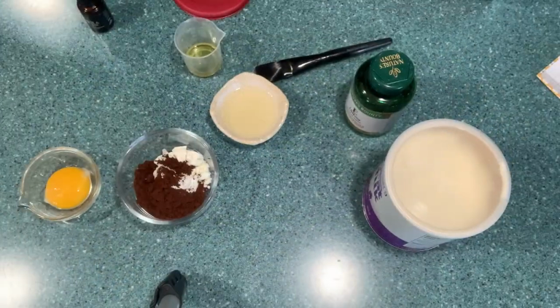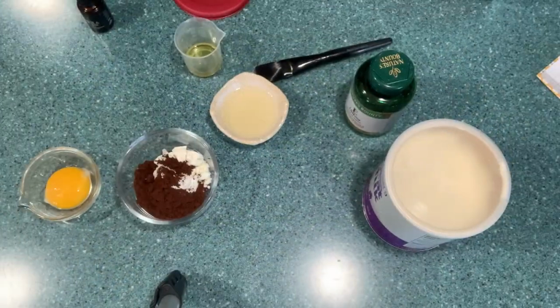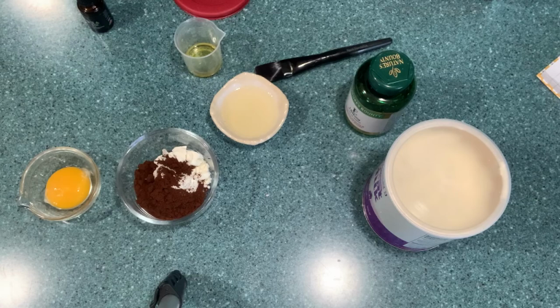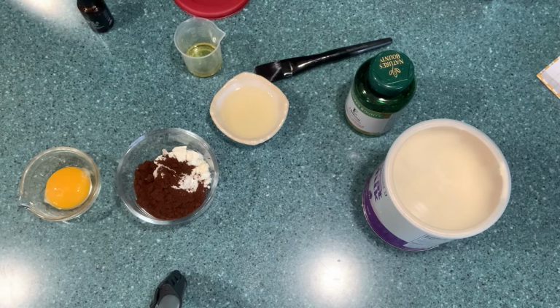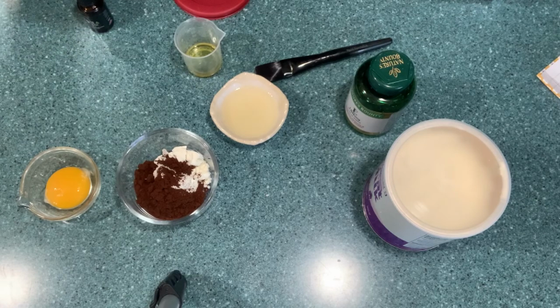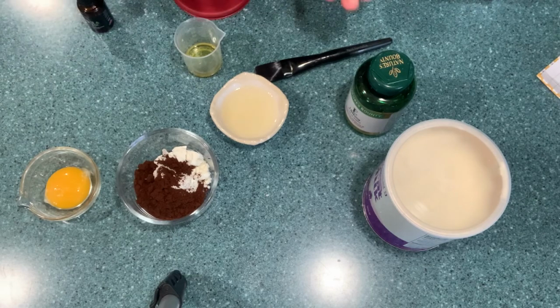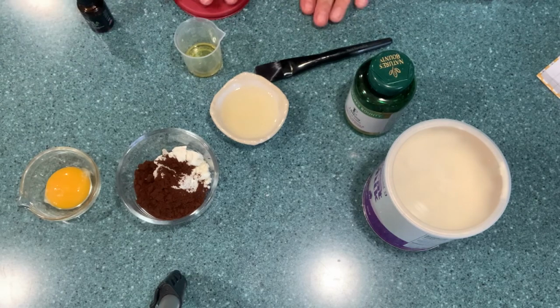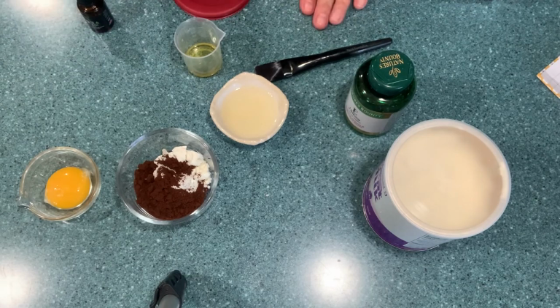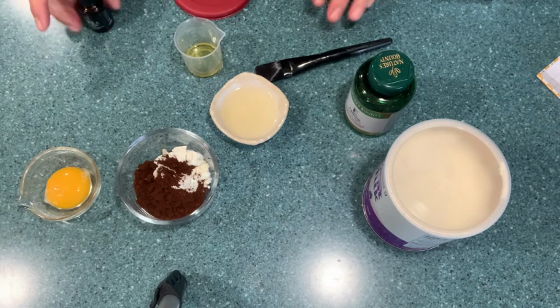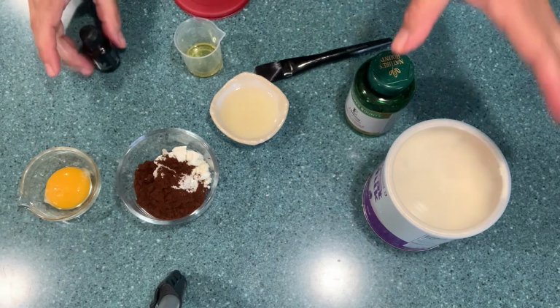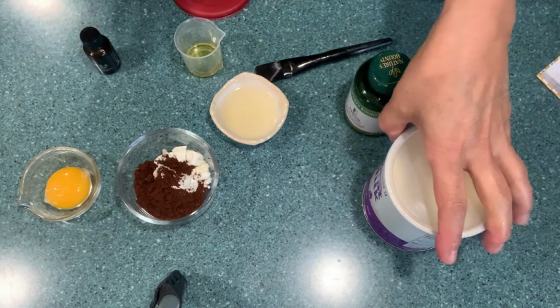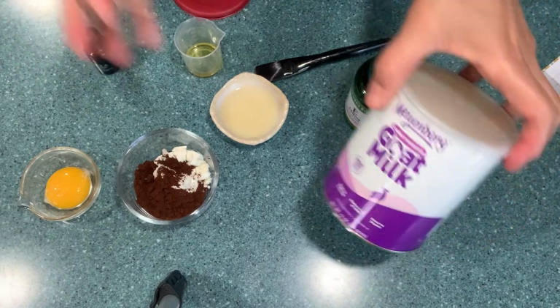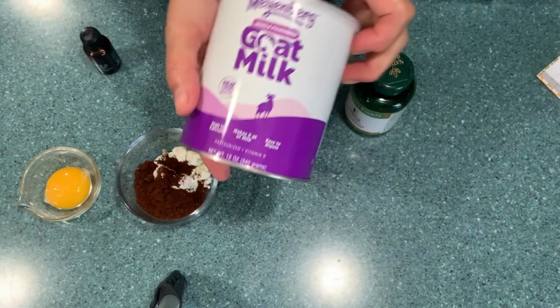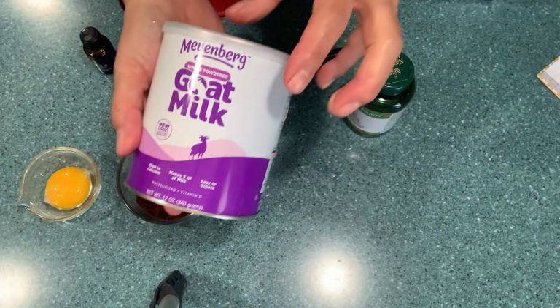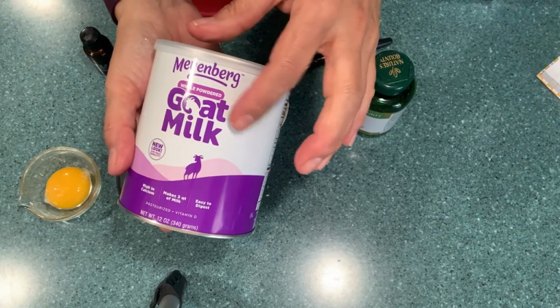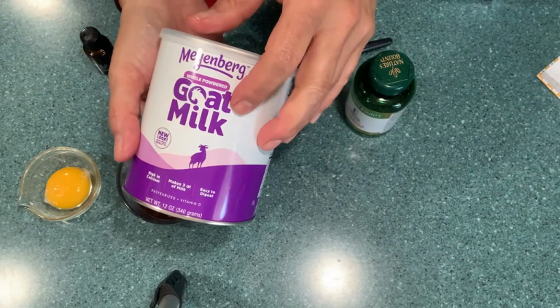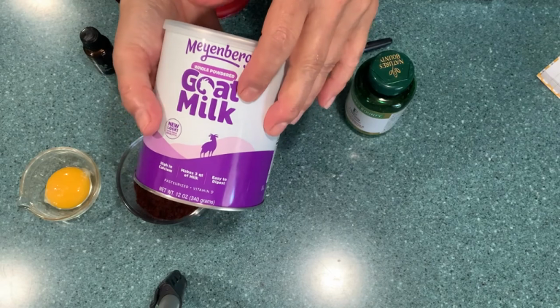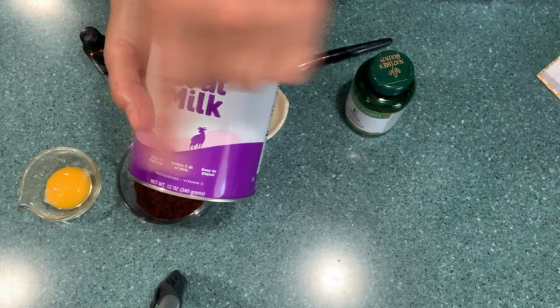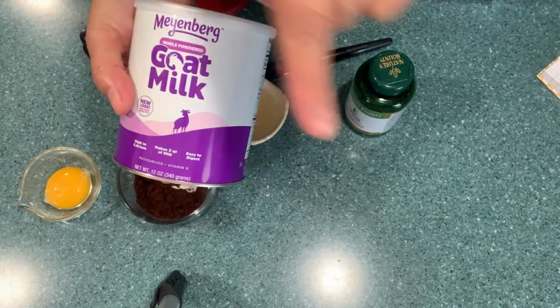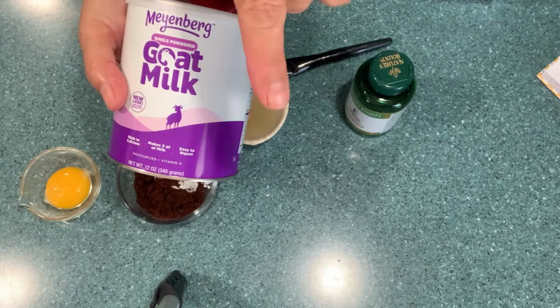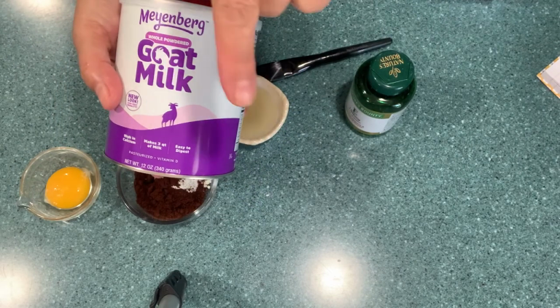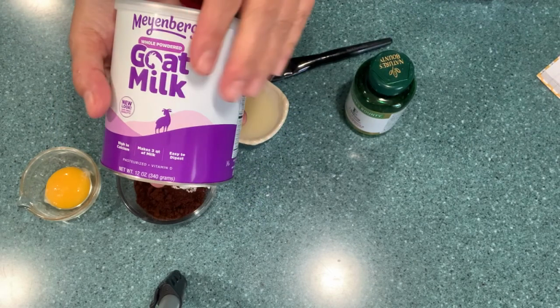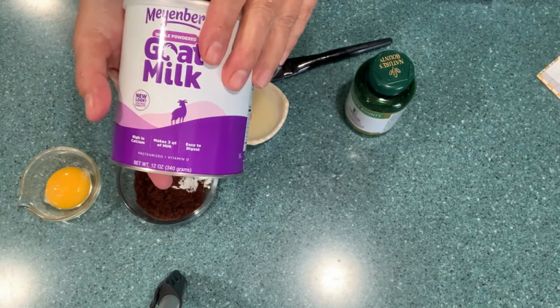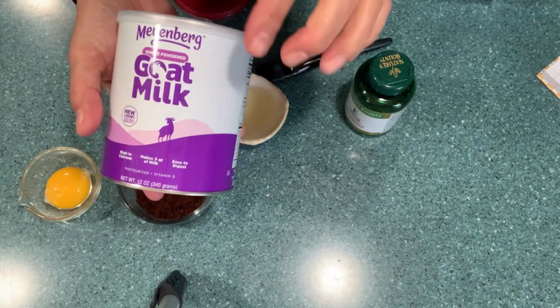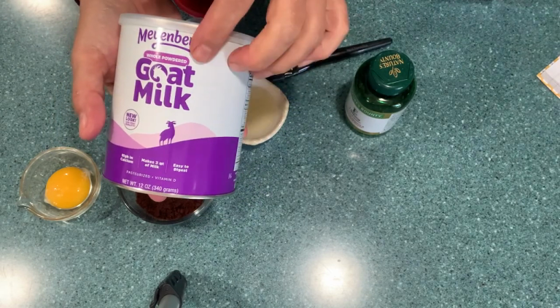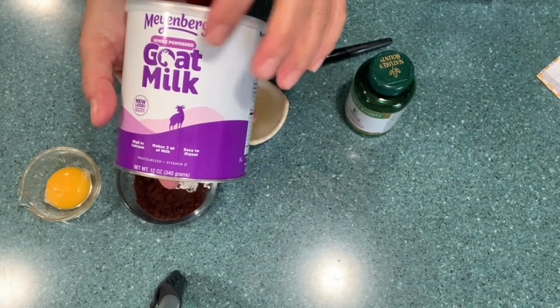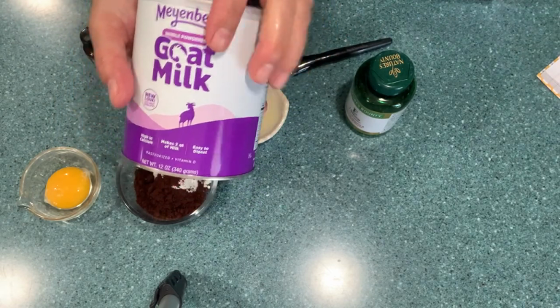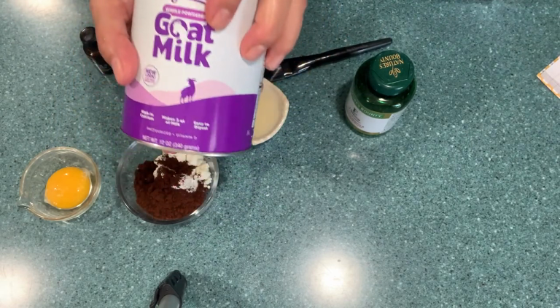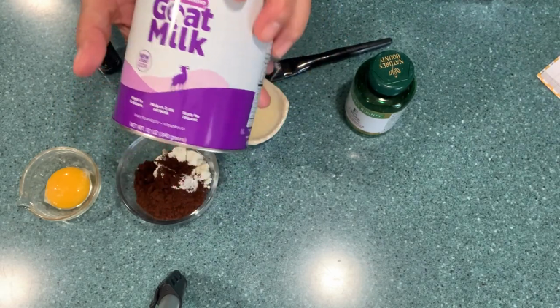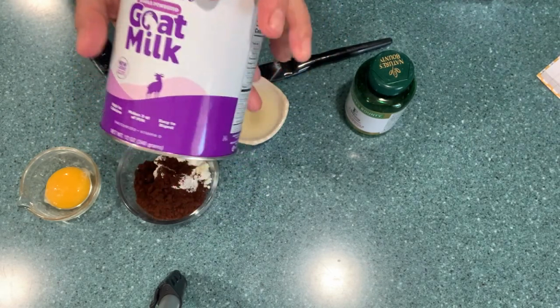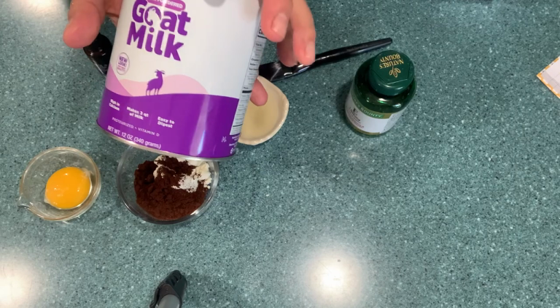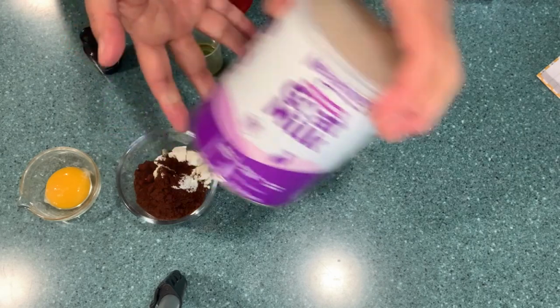Okay, welcome back. Here we are with all the ingredients. Here's the gold milk, and I'm going to put in the description box where I get this from. I'm going to put a link for this.